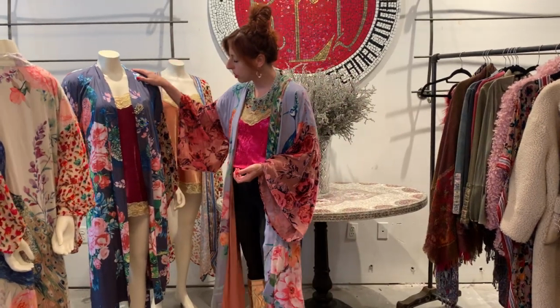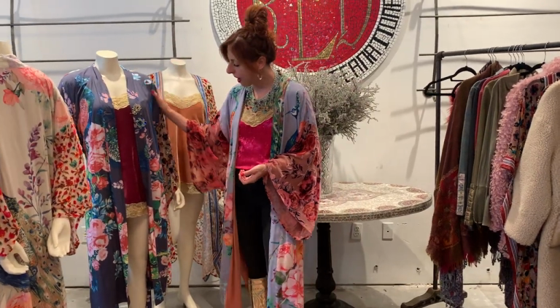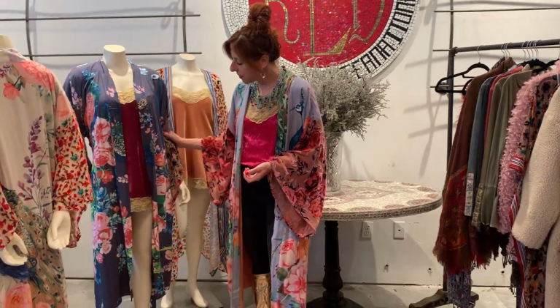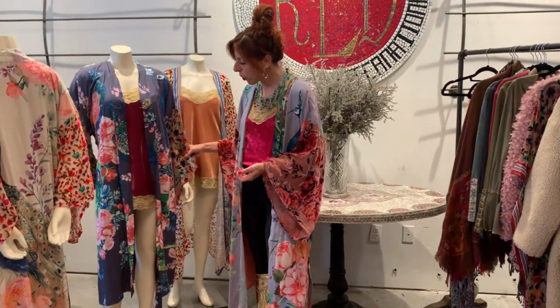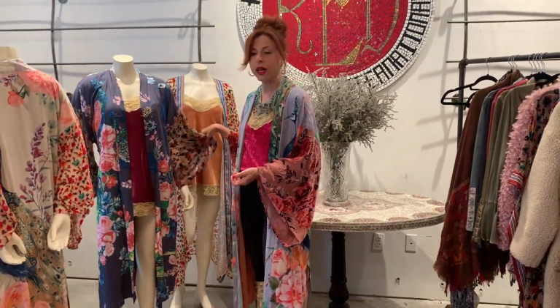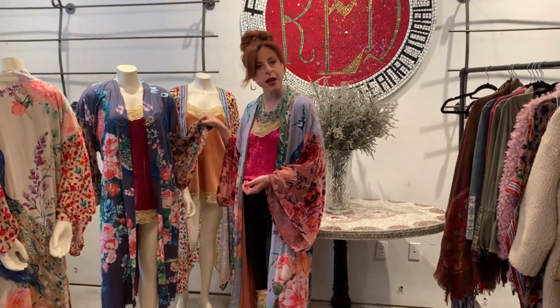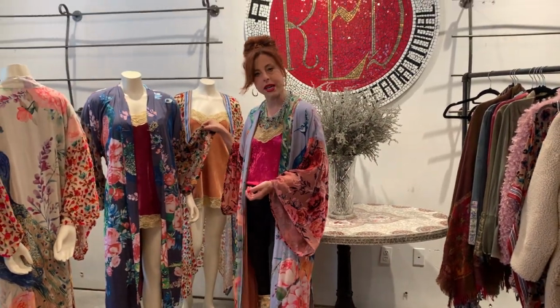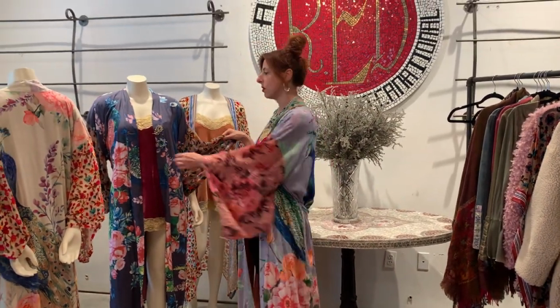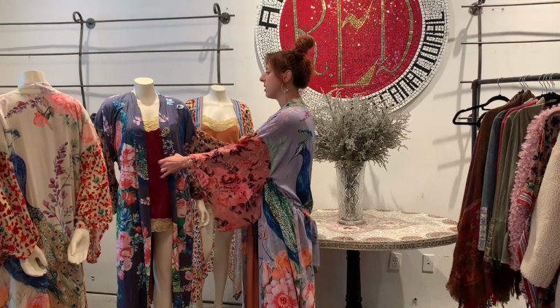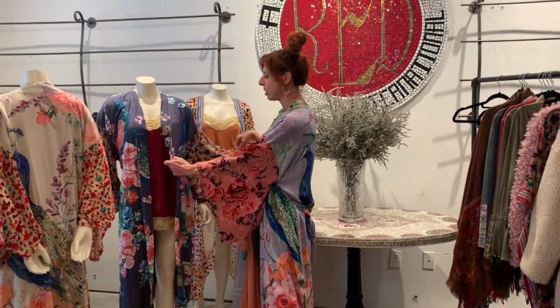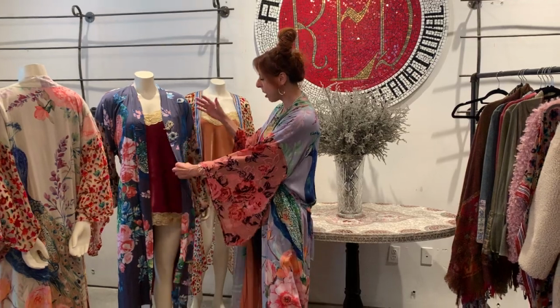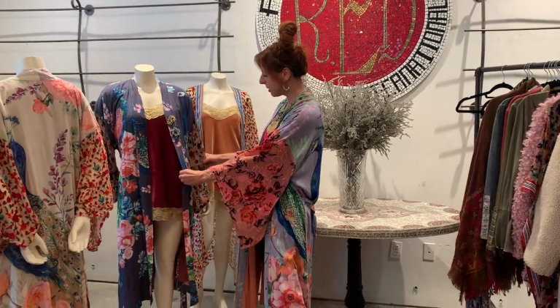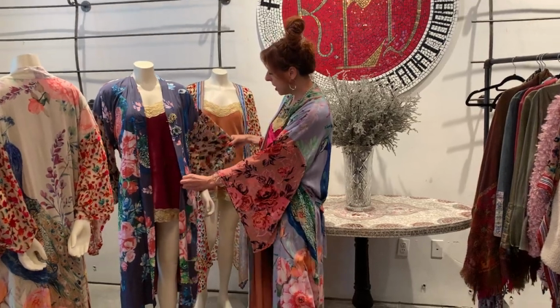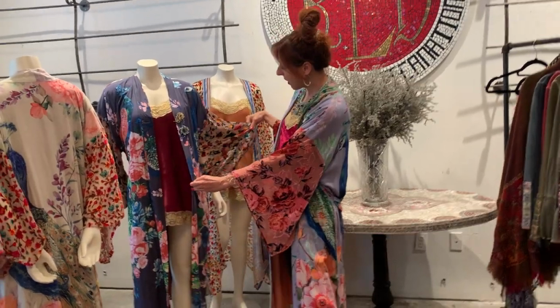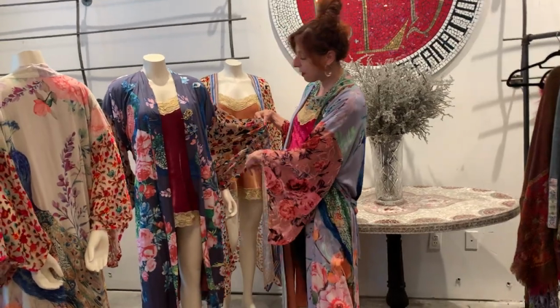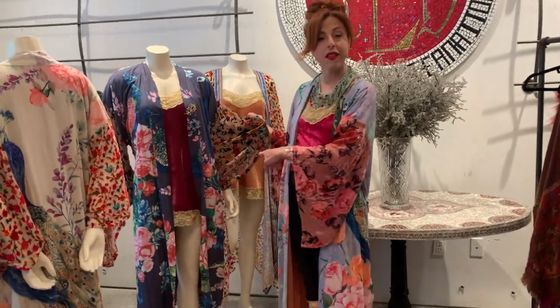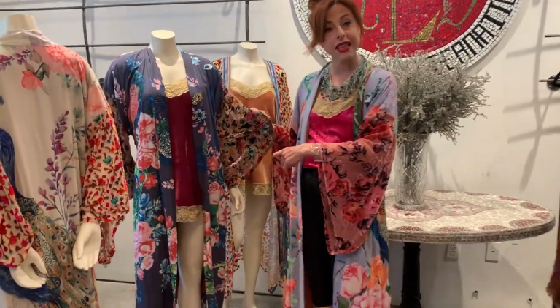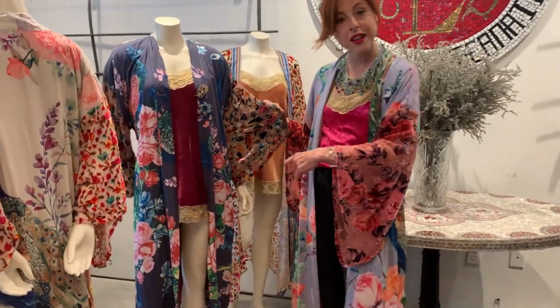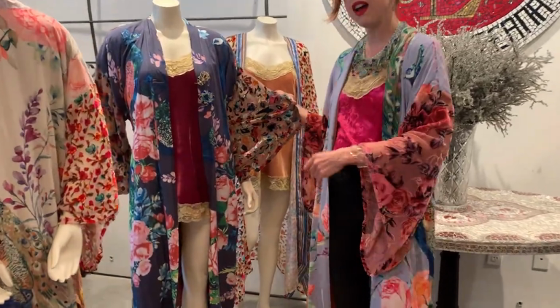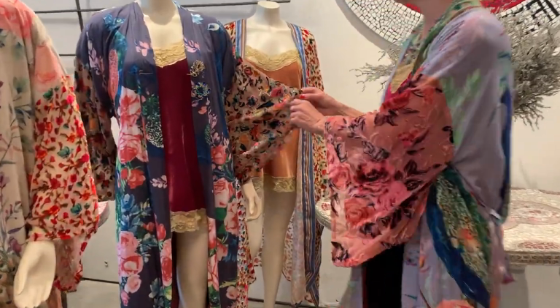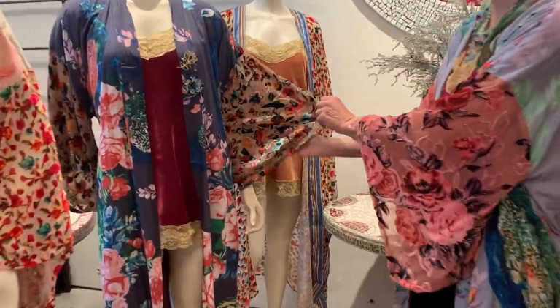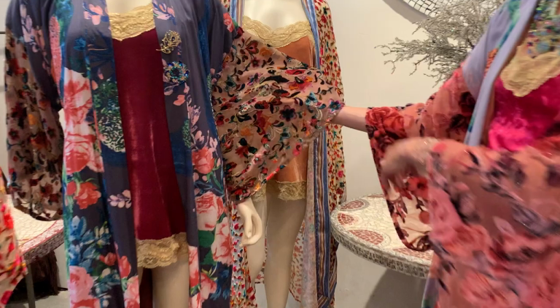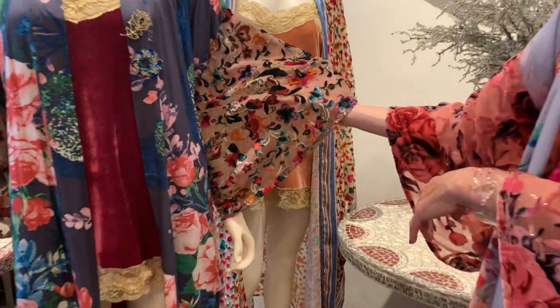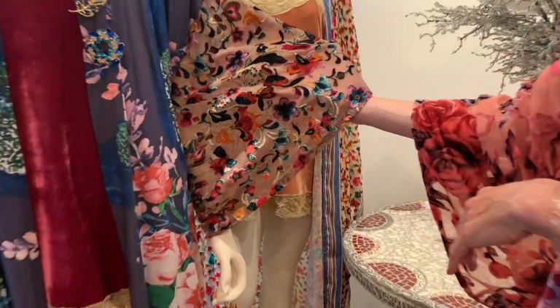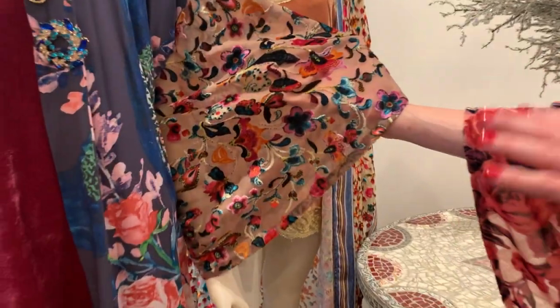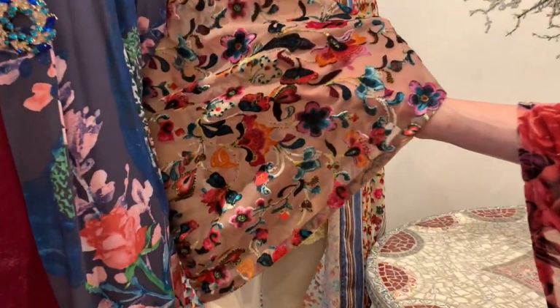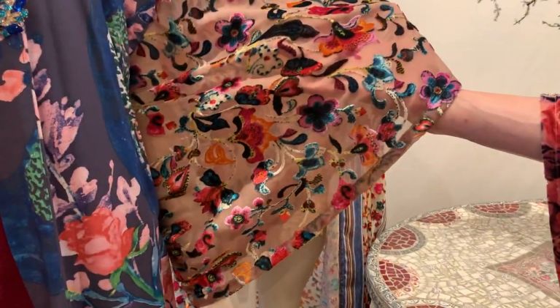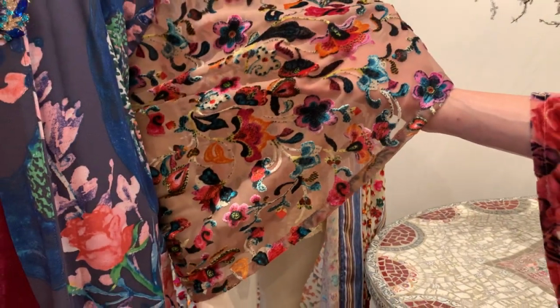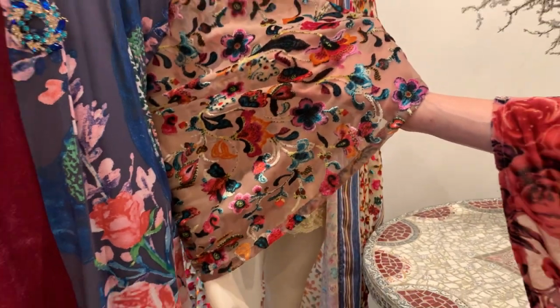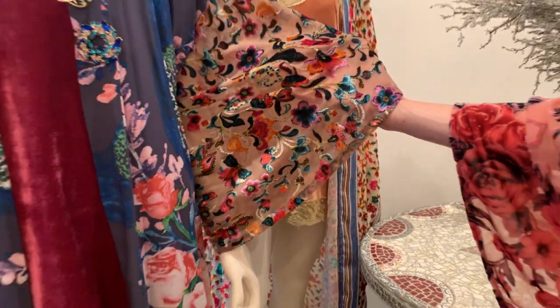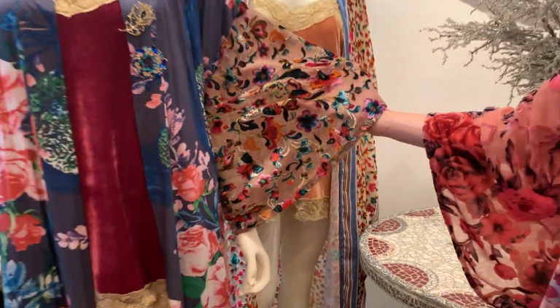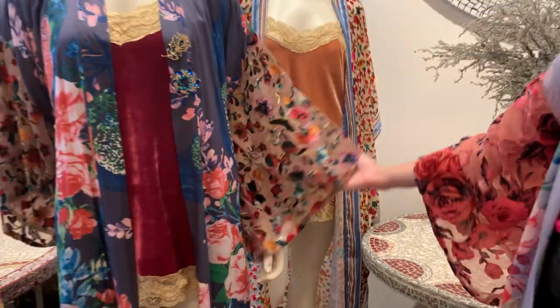We also have the kimono in the gray combination with the gorgeous peacock prints. Again, the cut velvet sleeve, which is absolutely stunning, but she utilizes different cut velvet fabrics for every kimono.